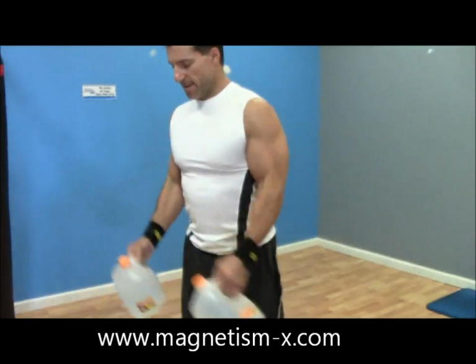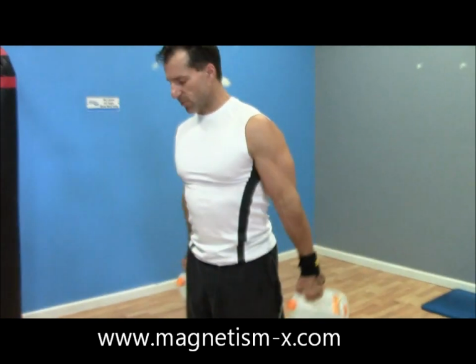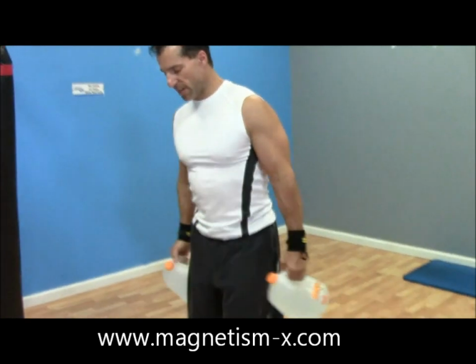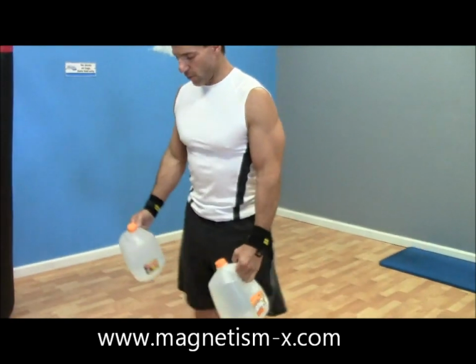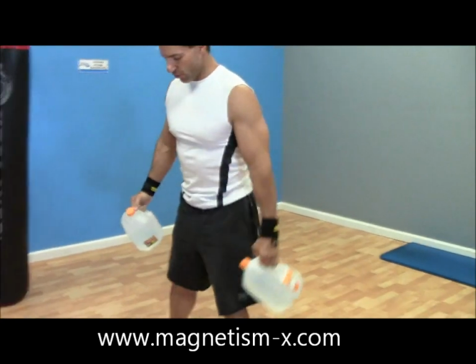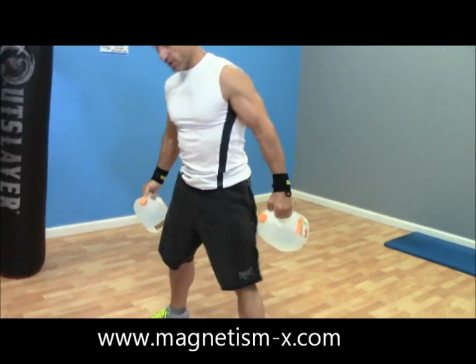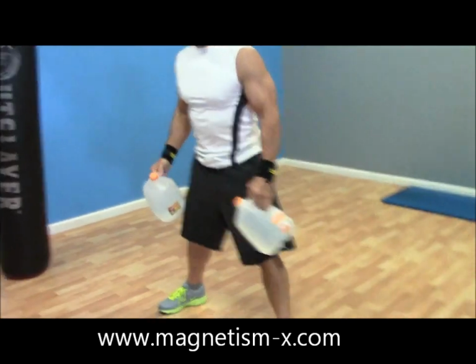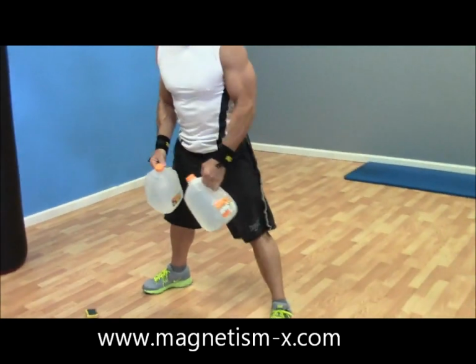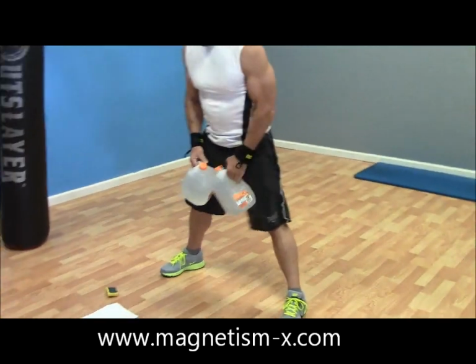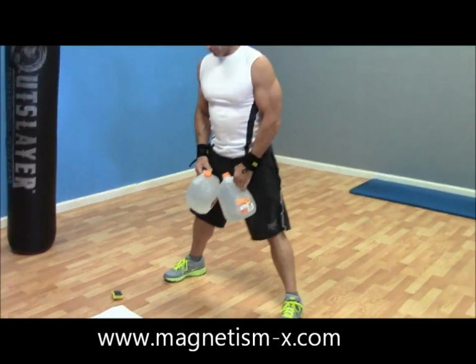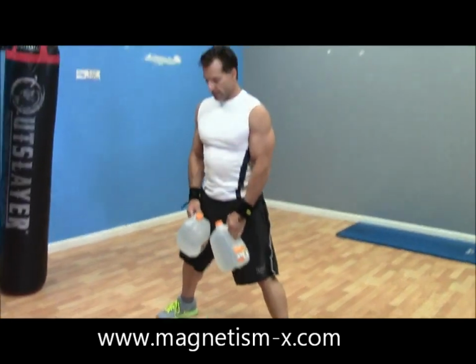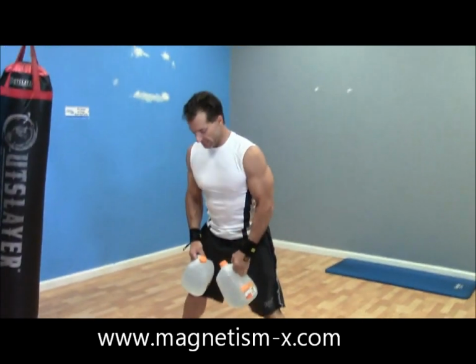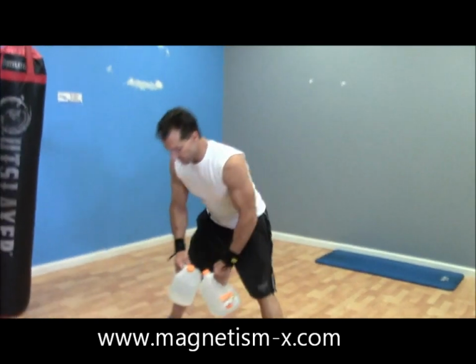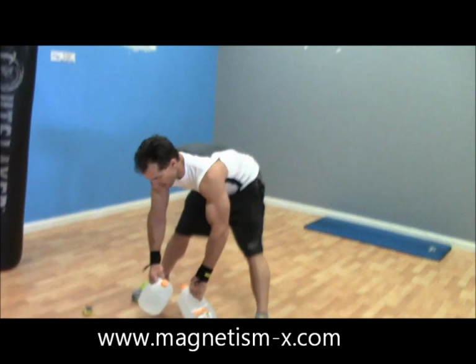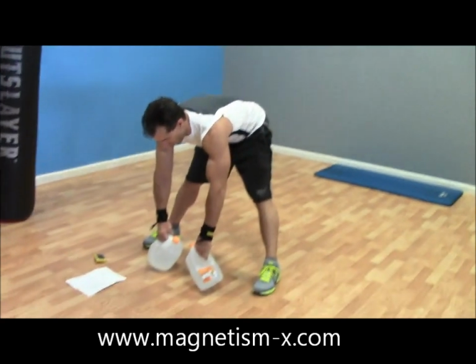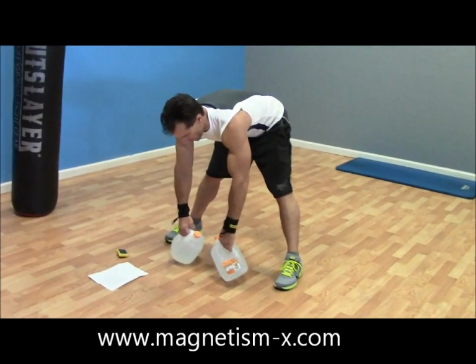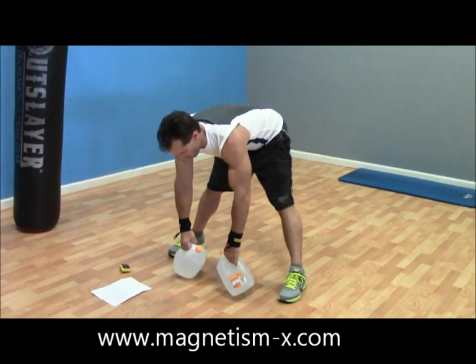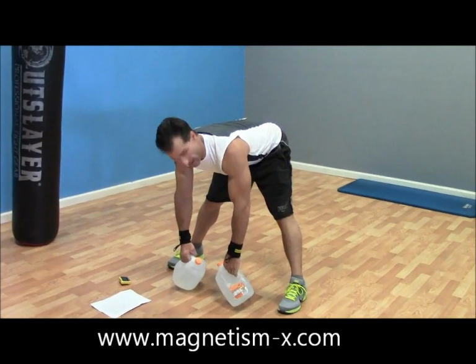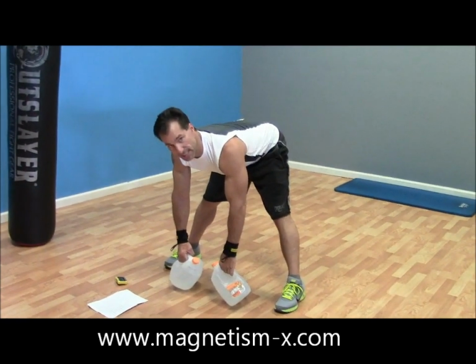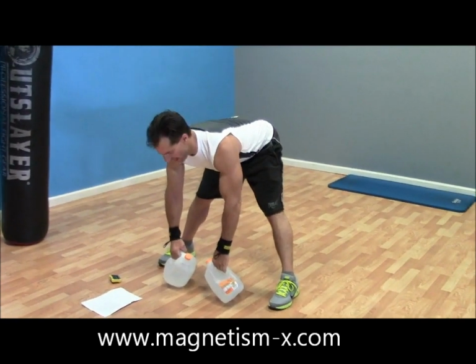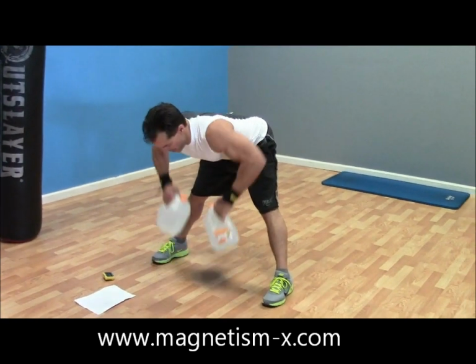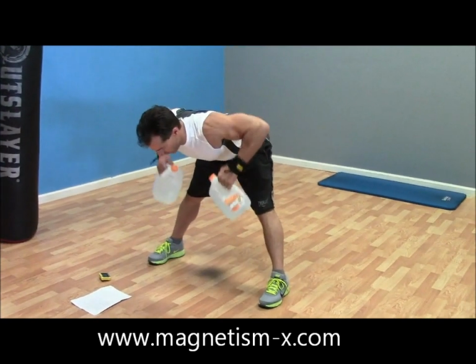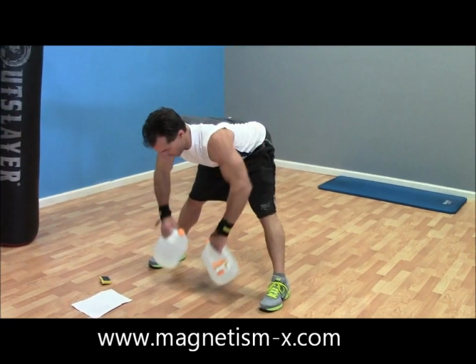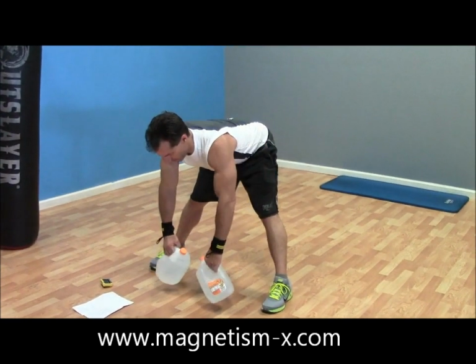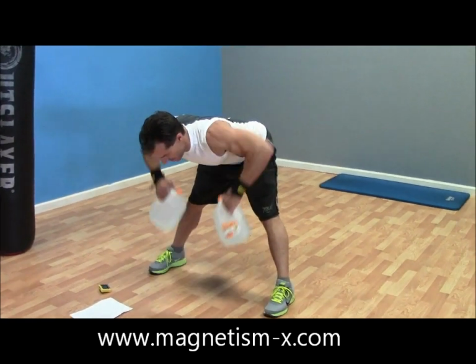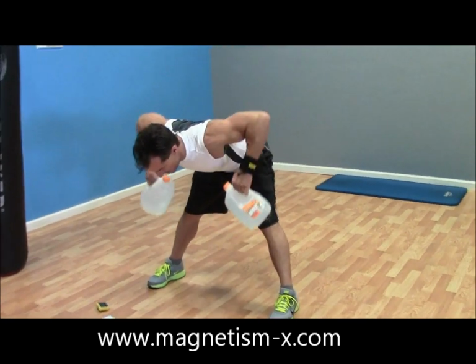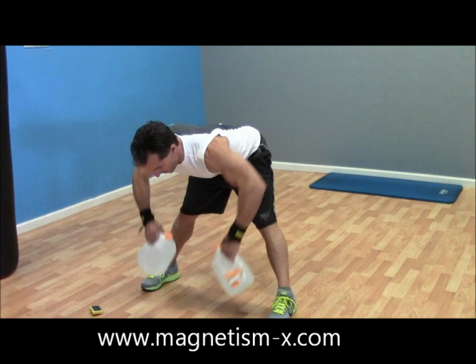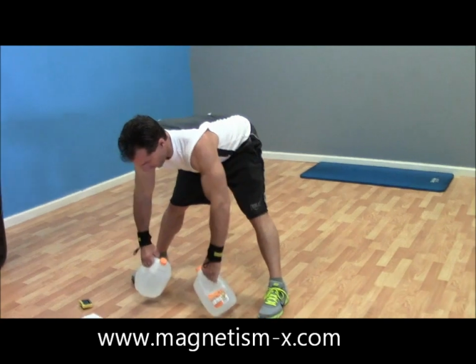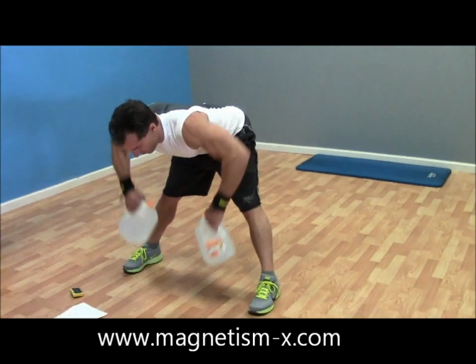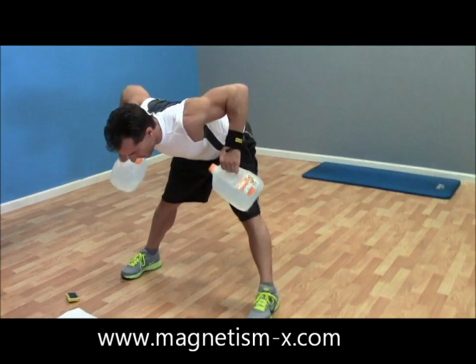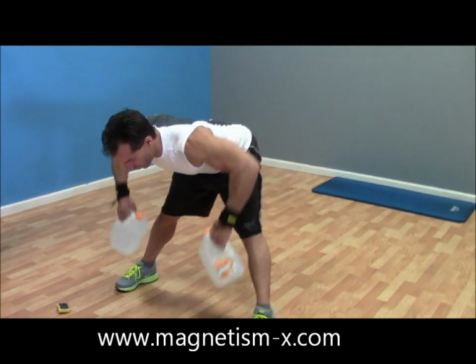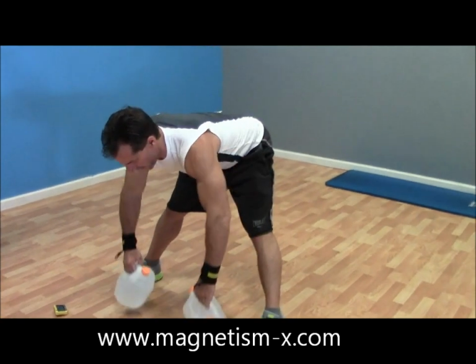Next we're doing bent over rows. Go real wide on your foot stance, bring the weights down keeping your back nice and flat, then bring the weights up squeezing your shoulder blades together.